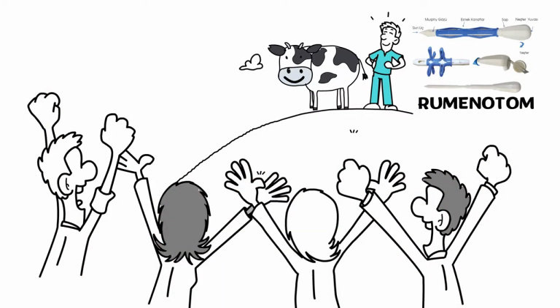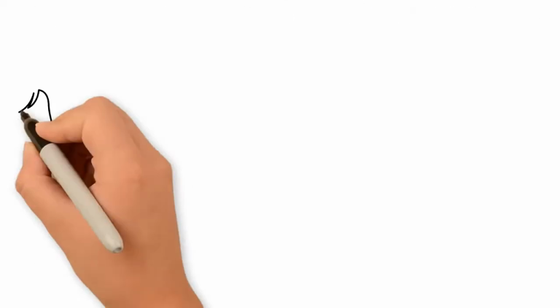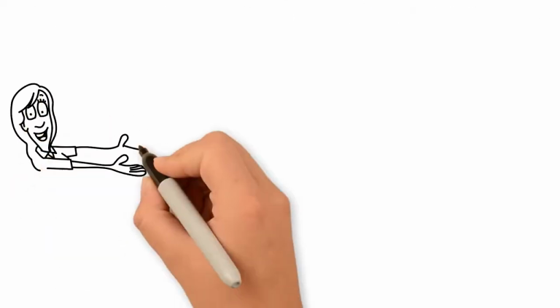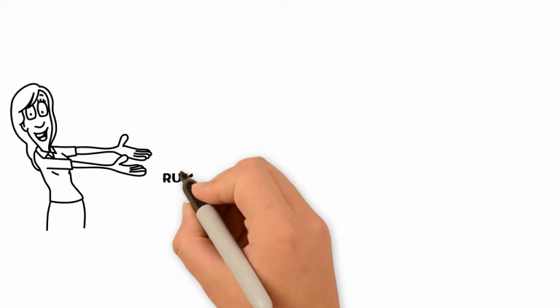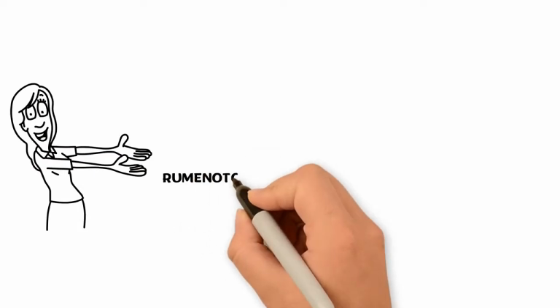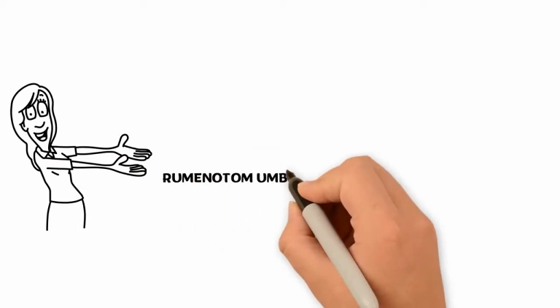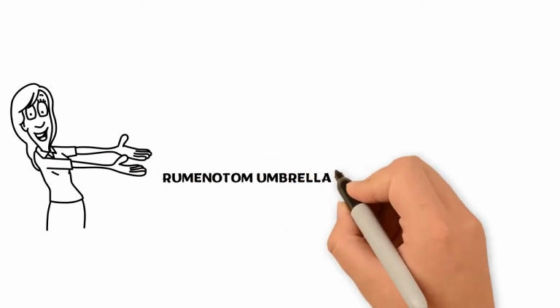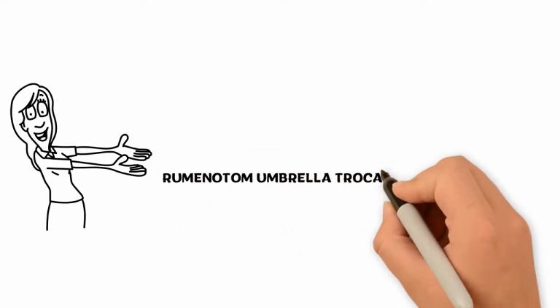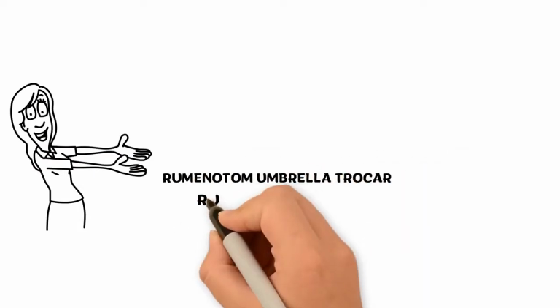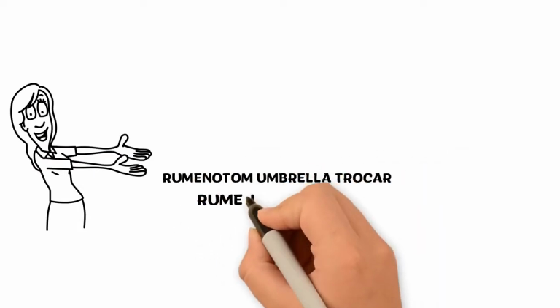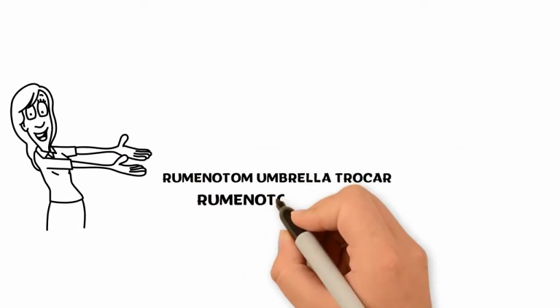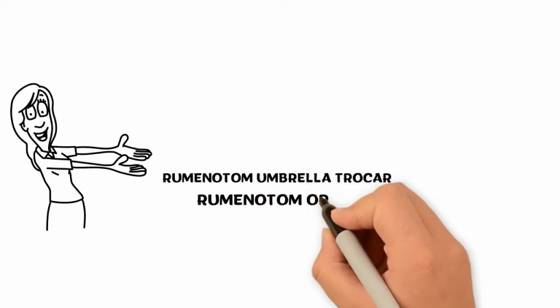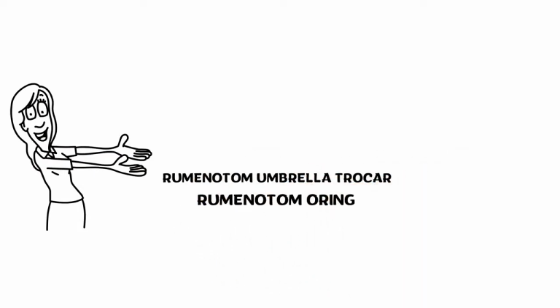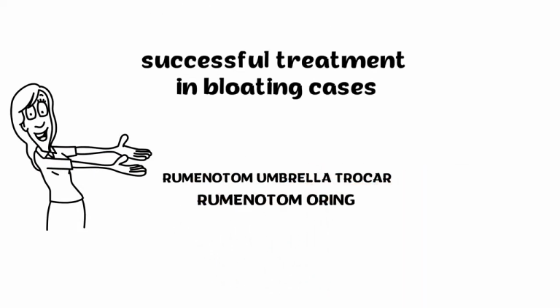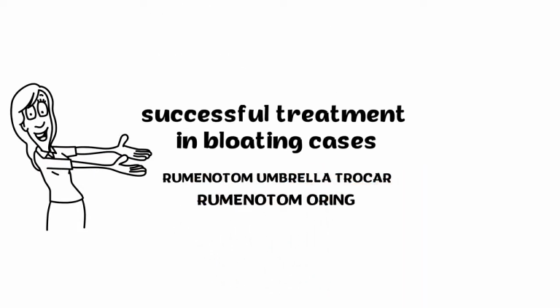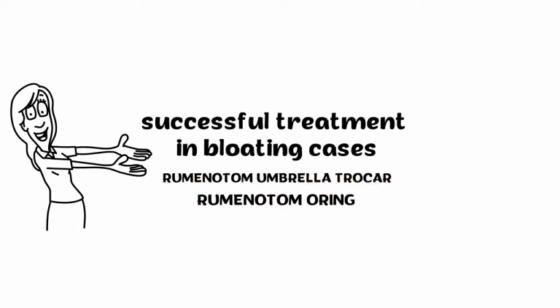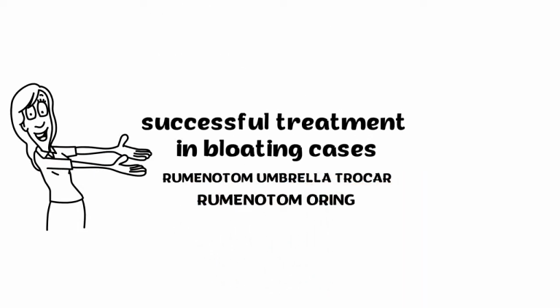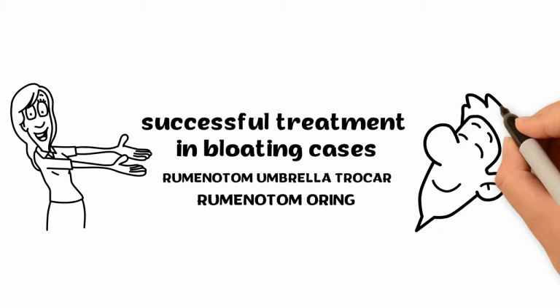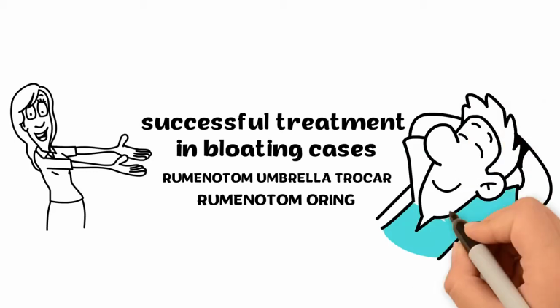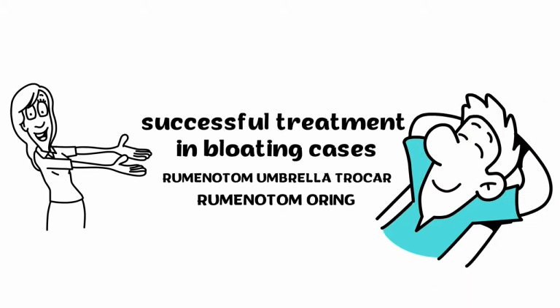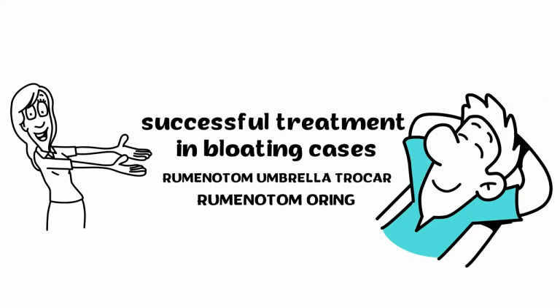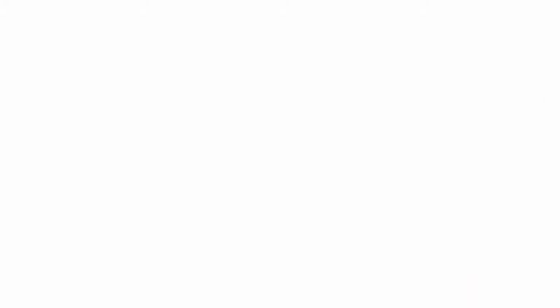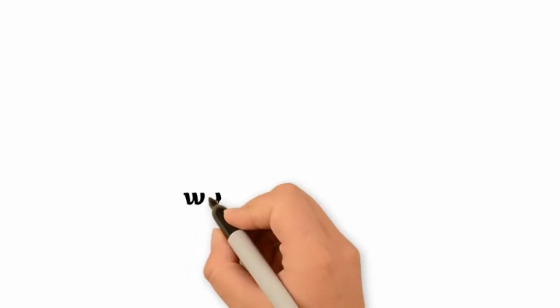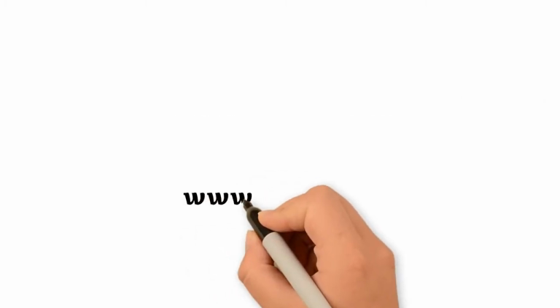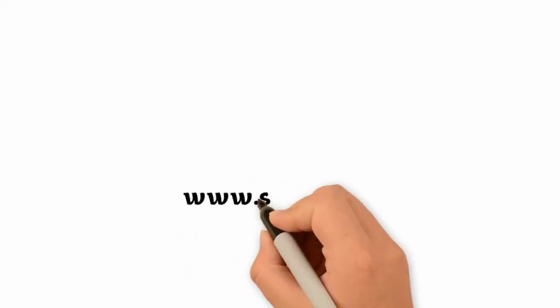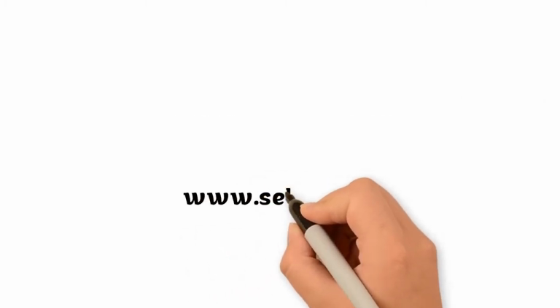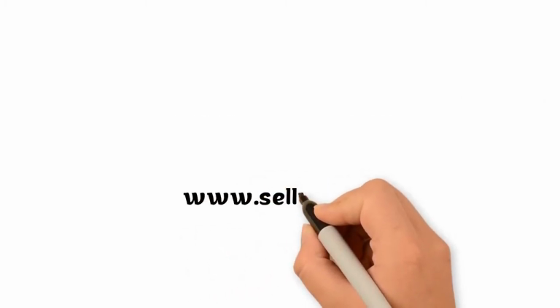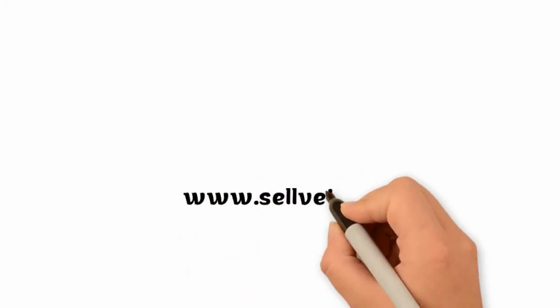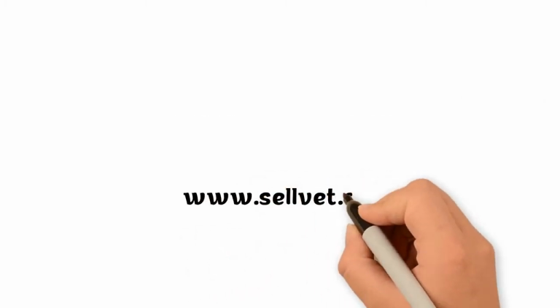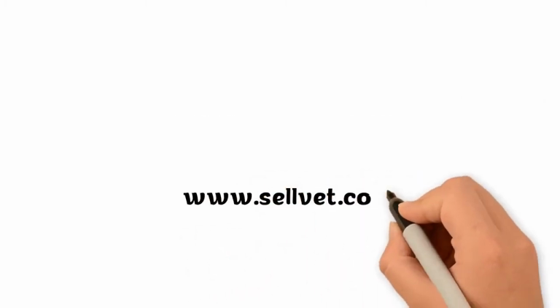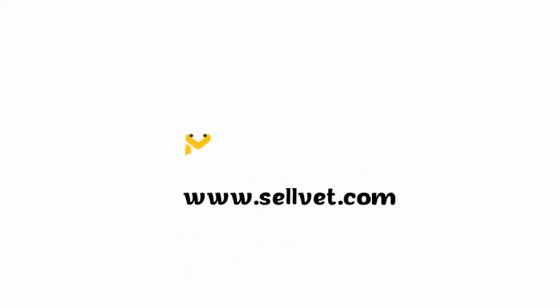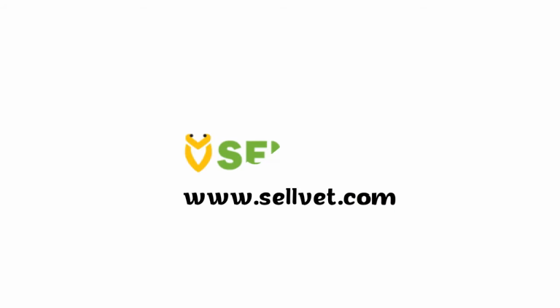You can use Ruminotum Umbrella Trocar and Ruminotum R-ing for successful treatment in bloating cases. Visit us at www.cellvet.com to purchase.